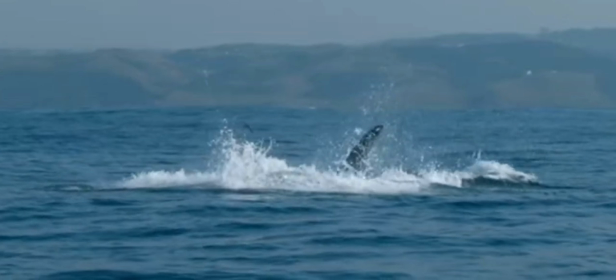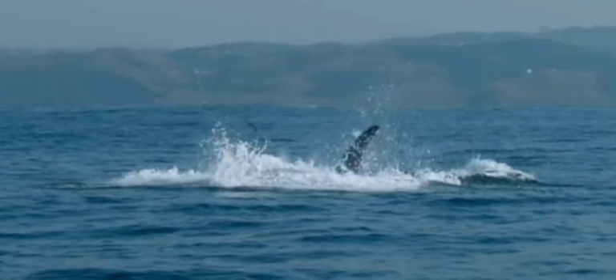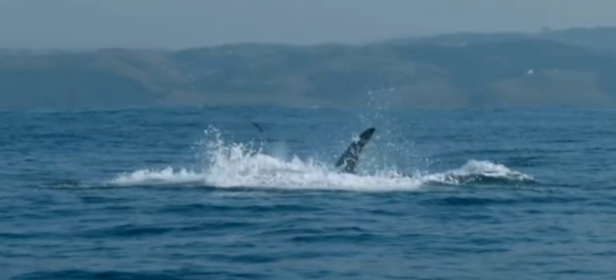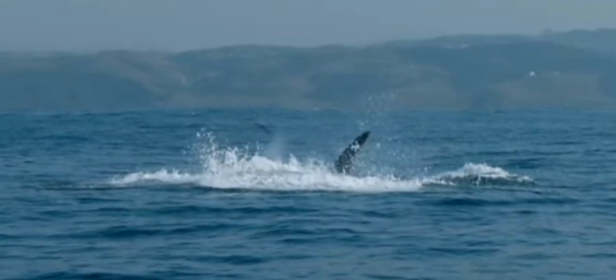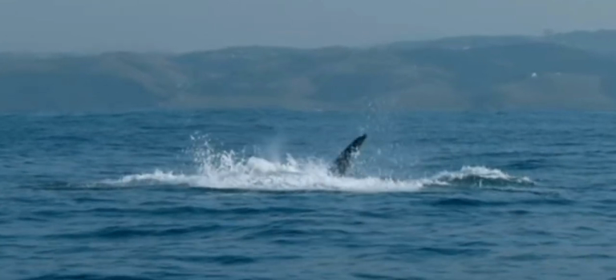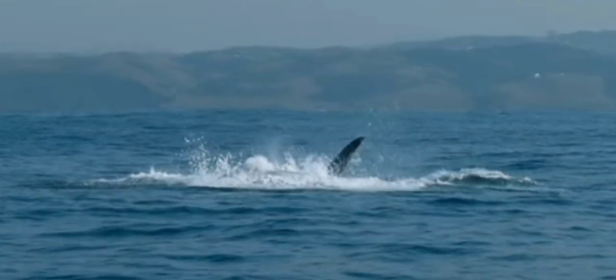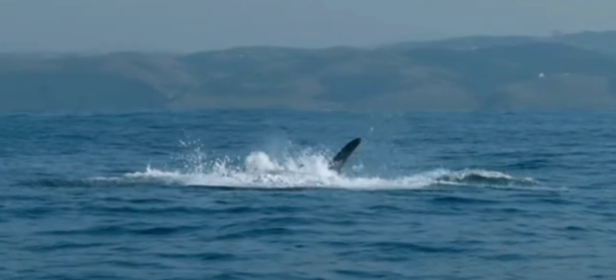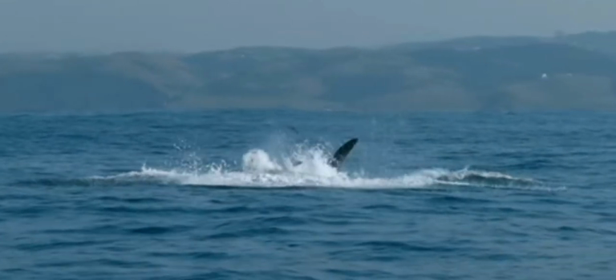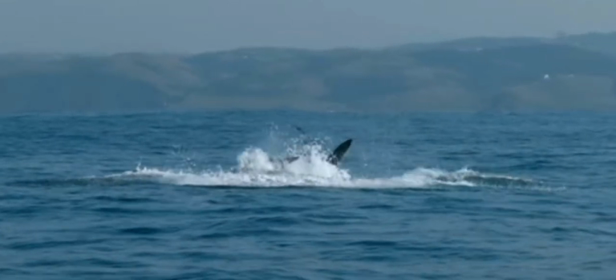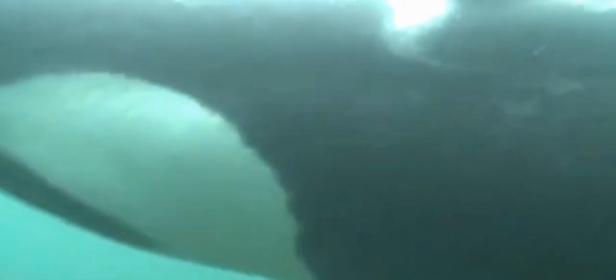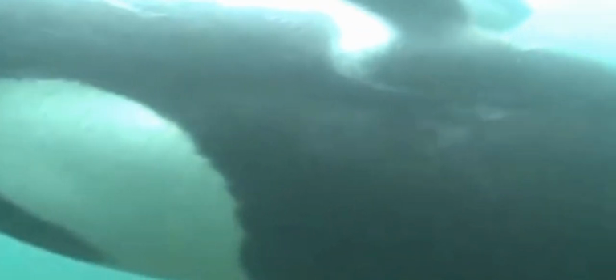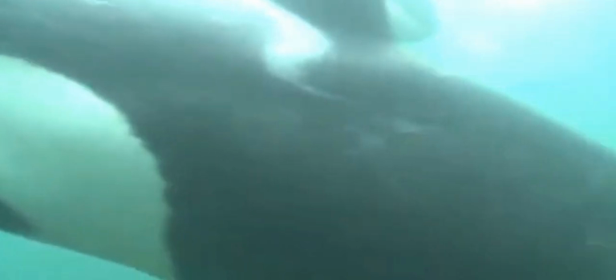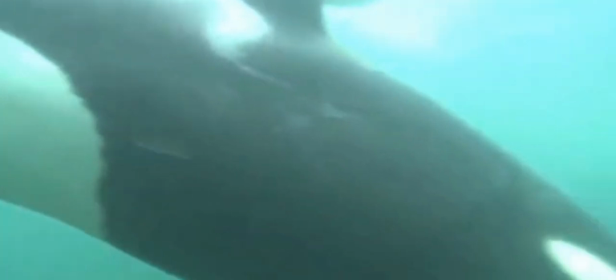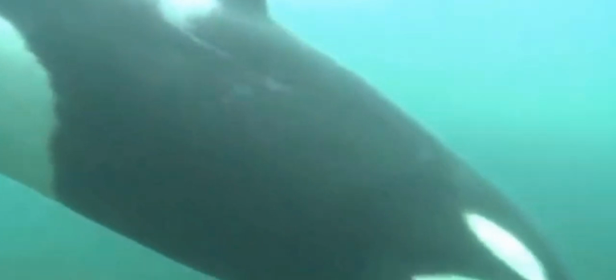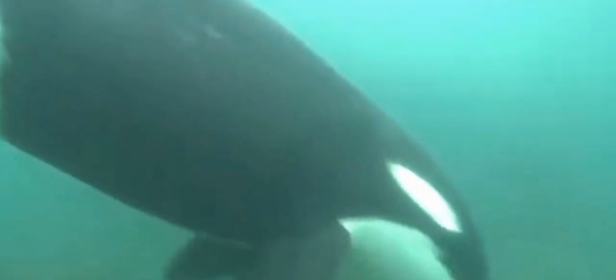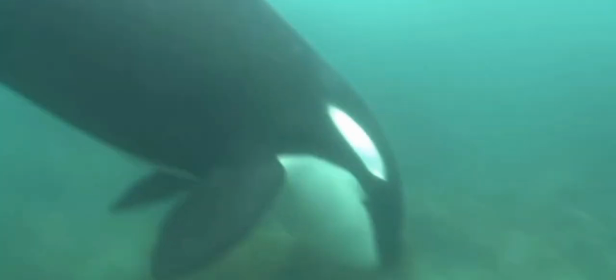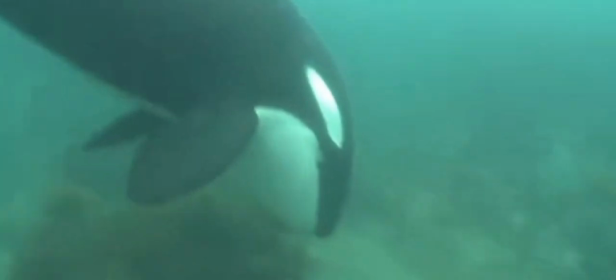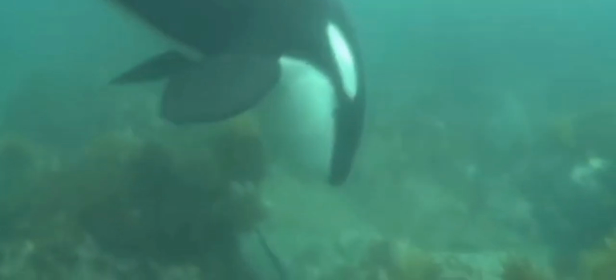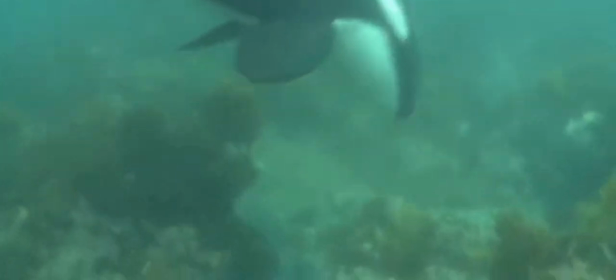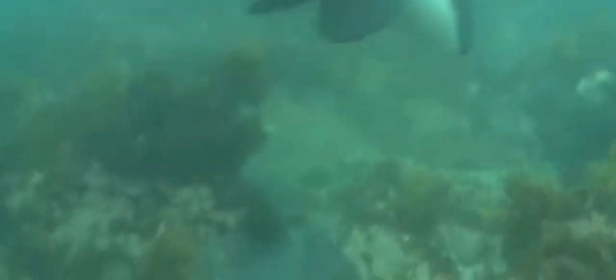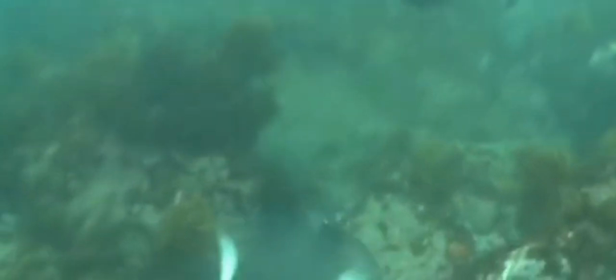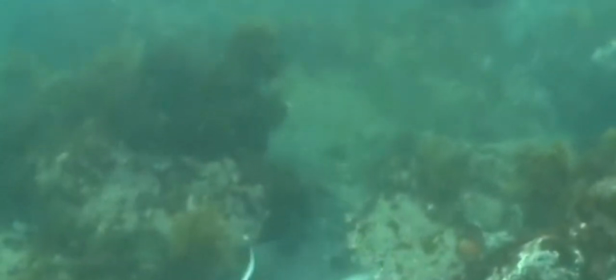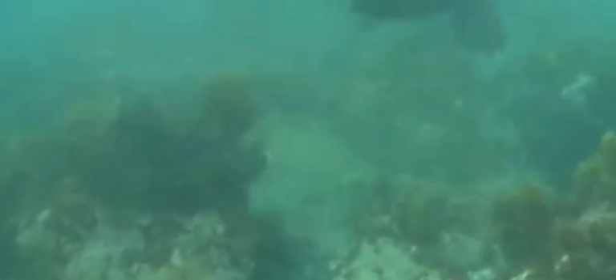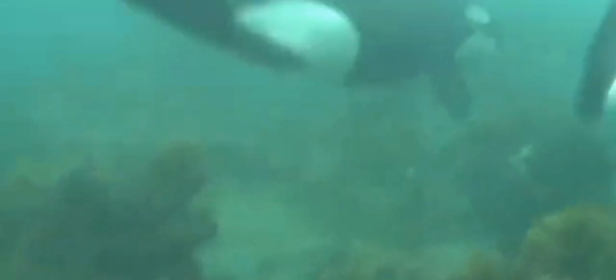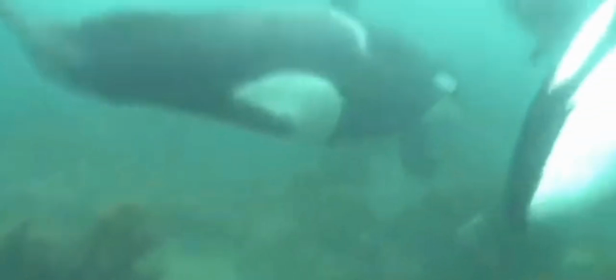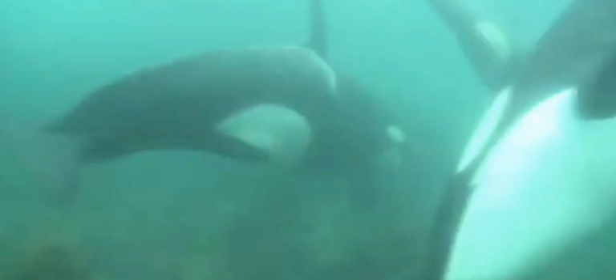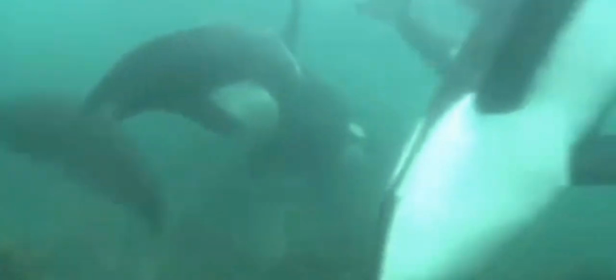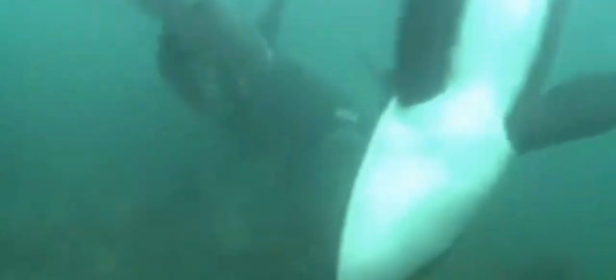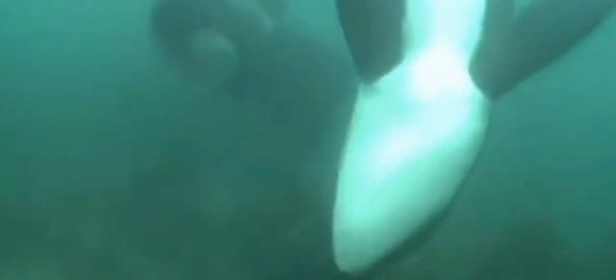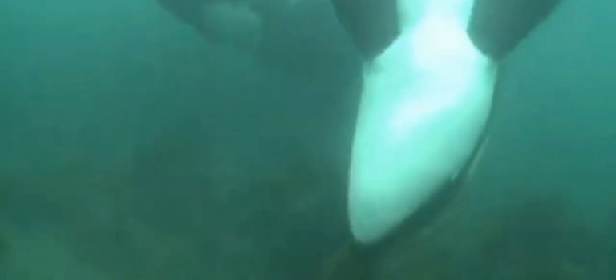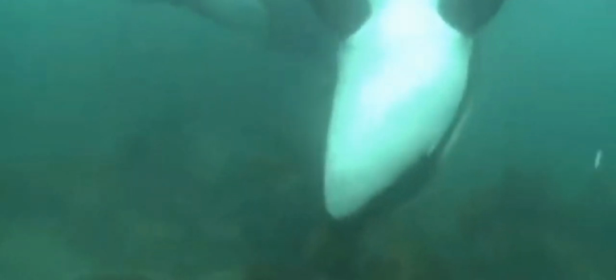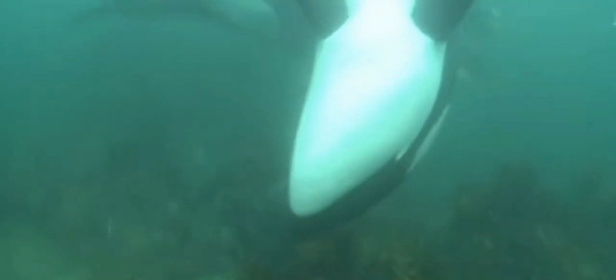In some areas, orcas employ suction feeding. They suction prey like rays or other small fish off the ocean floor. This technique requires precision and control, highlighting their versatility as hunters.